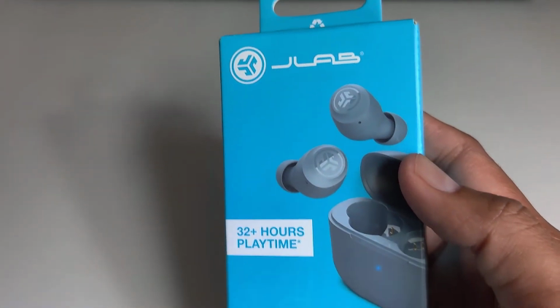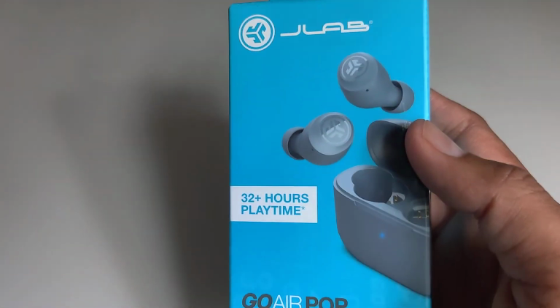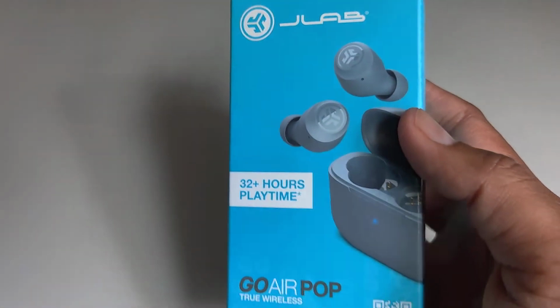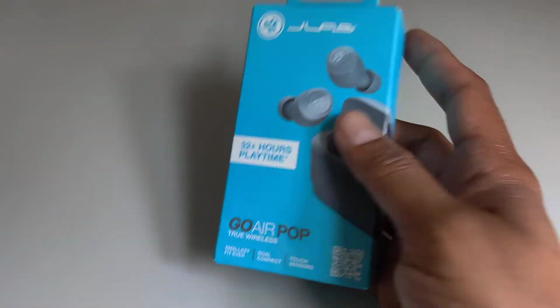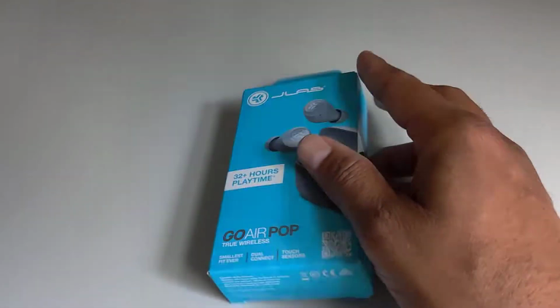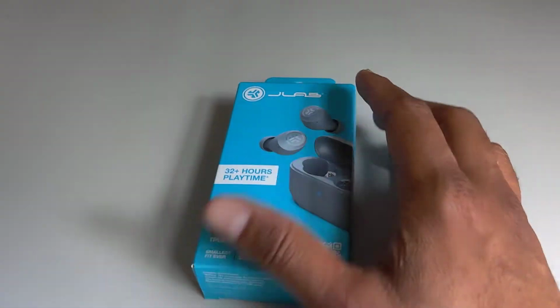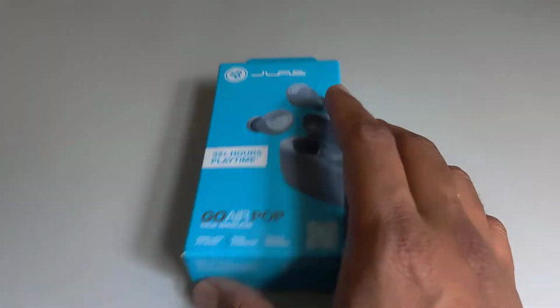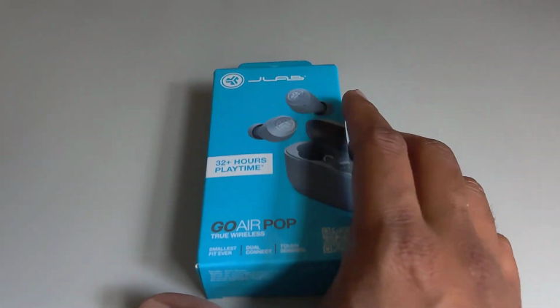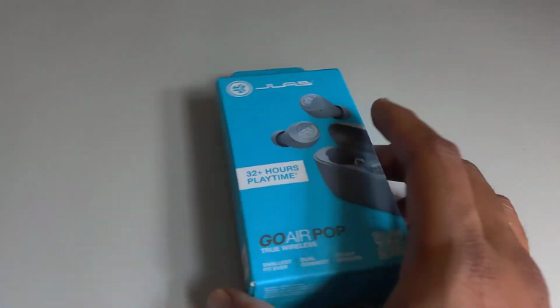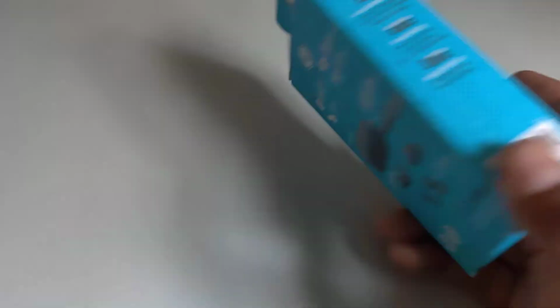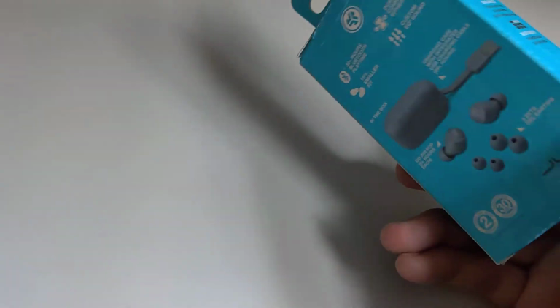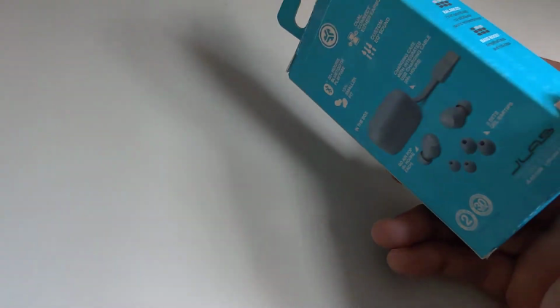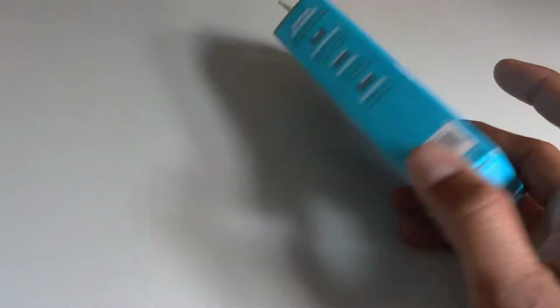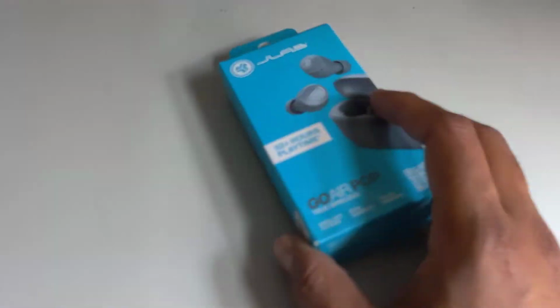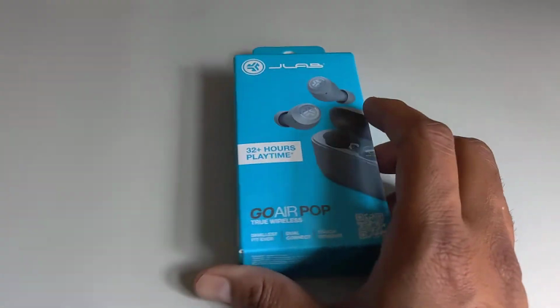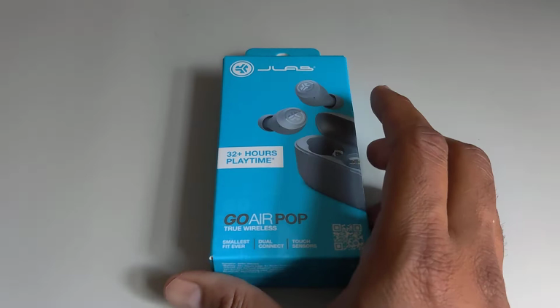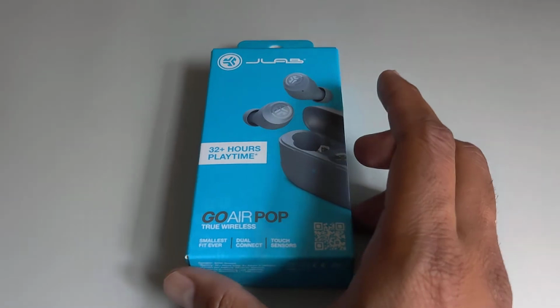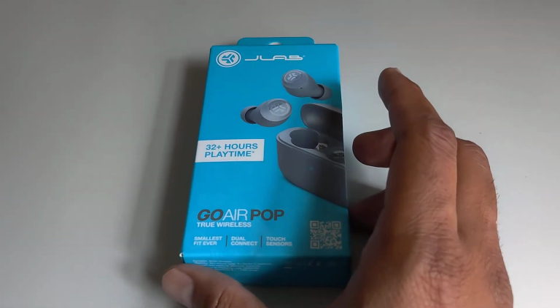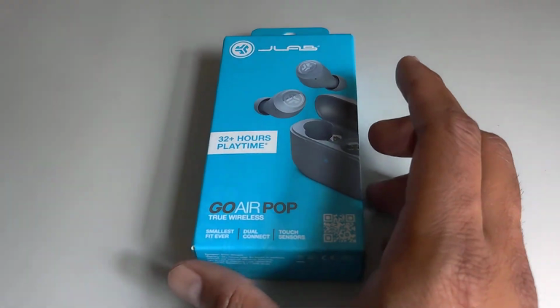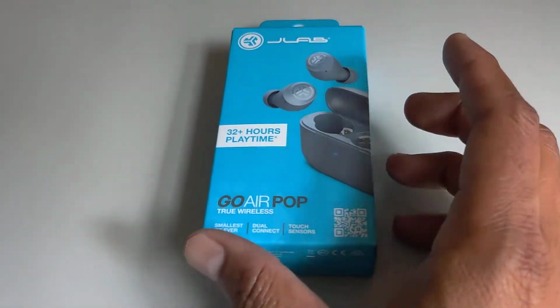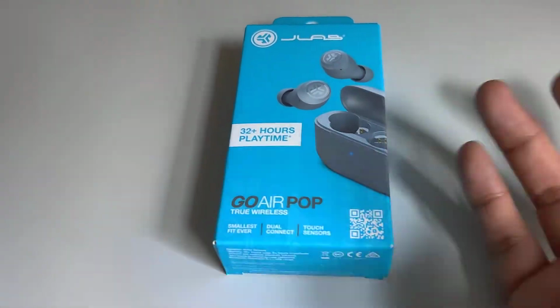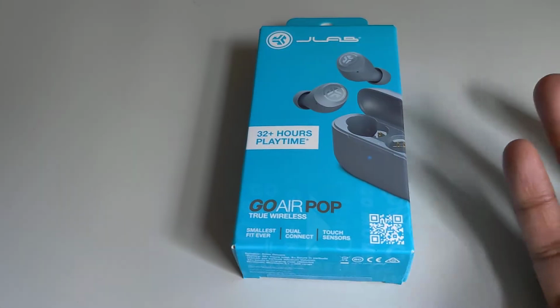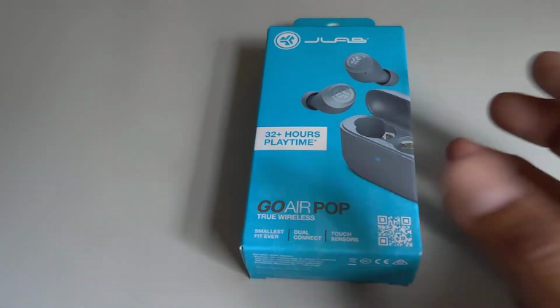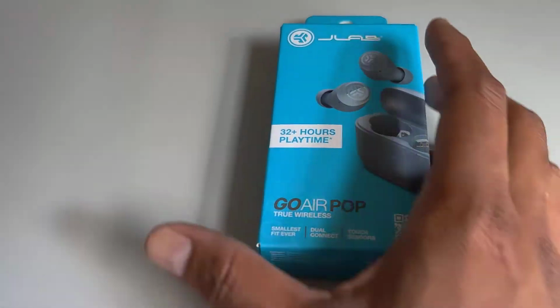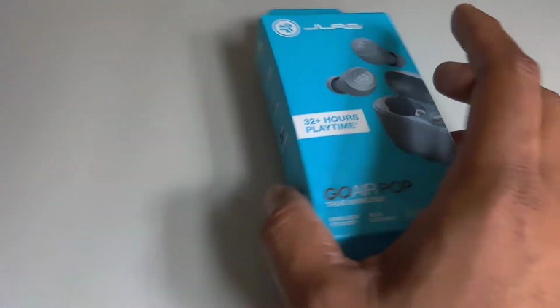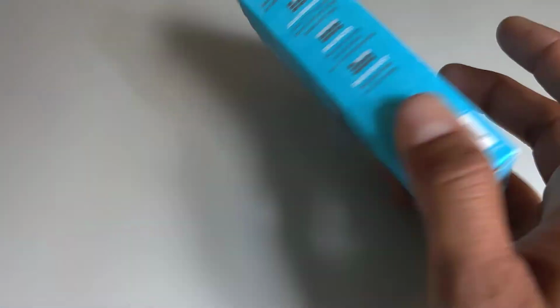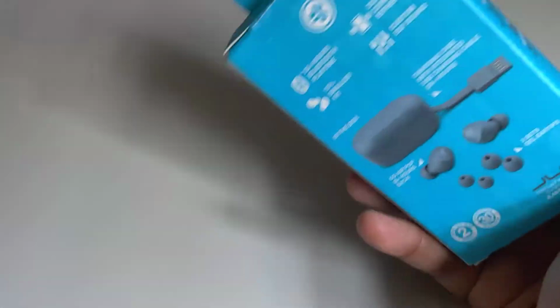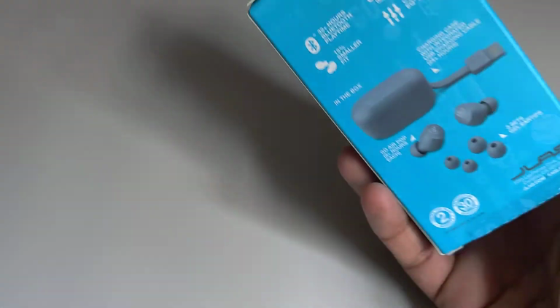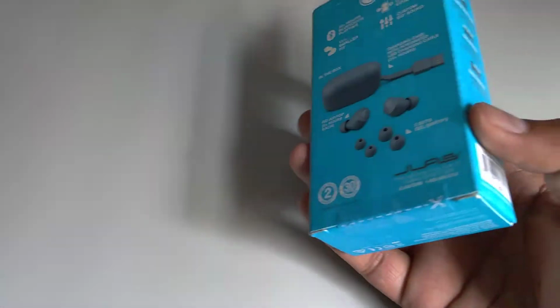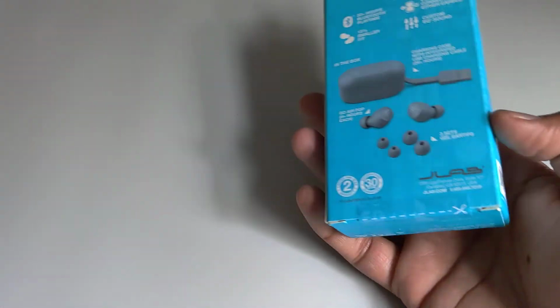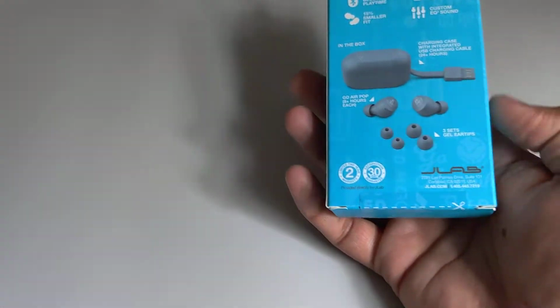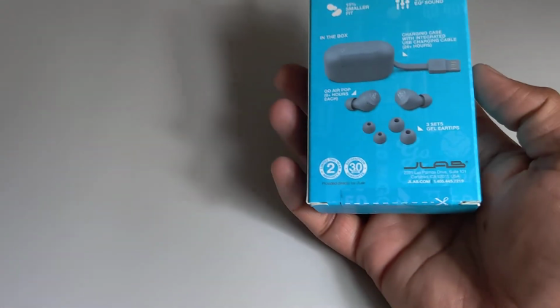I wanted to have a cheaper one. This just cost me around $20, so it's not an expensive earbud. That's why I bought it.